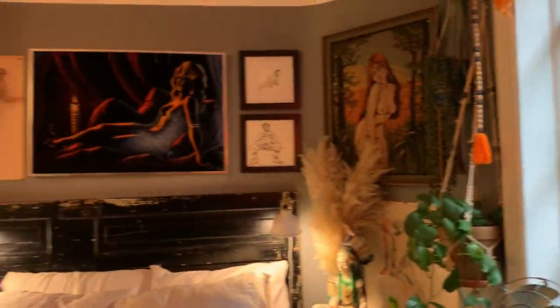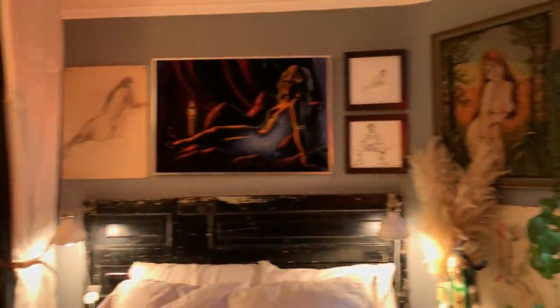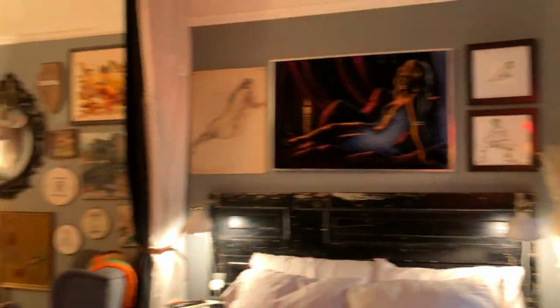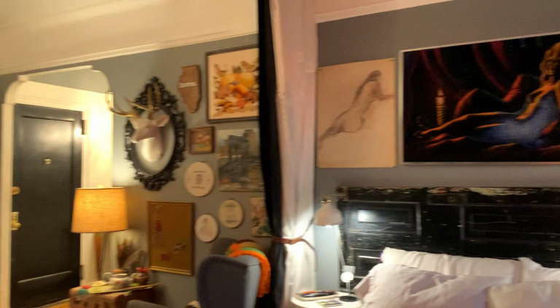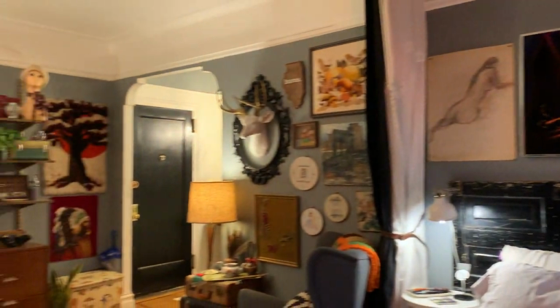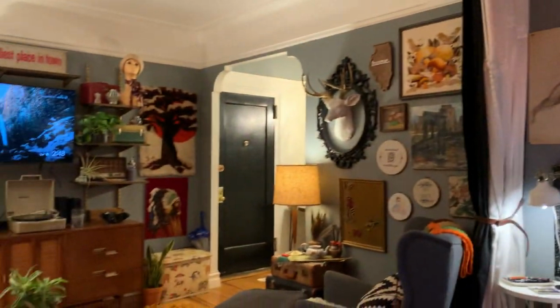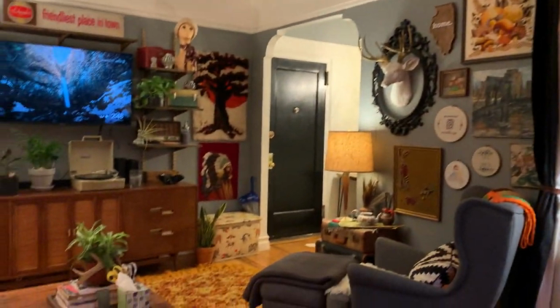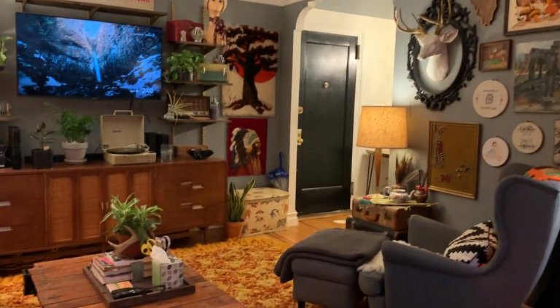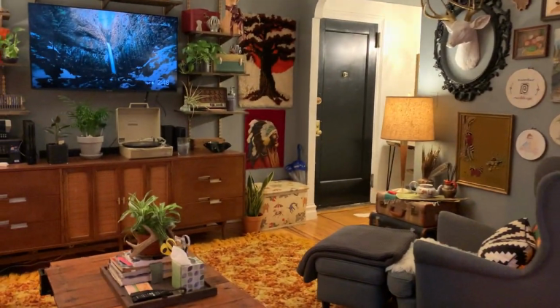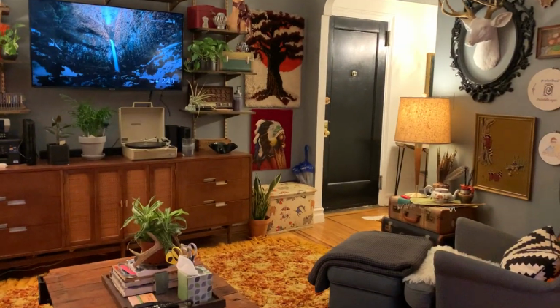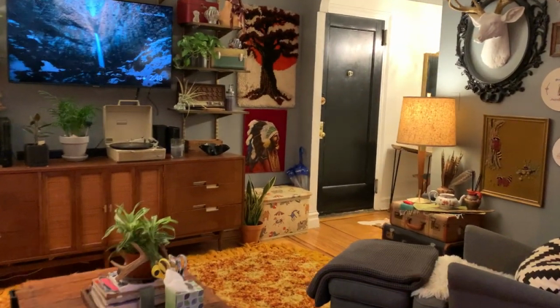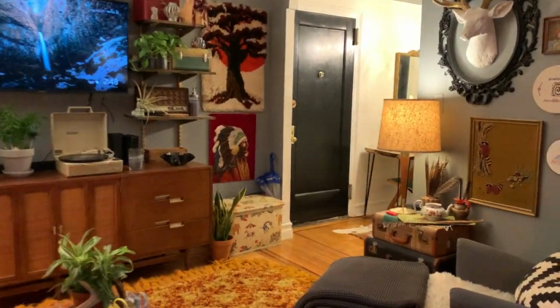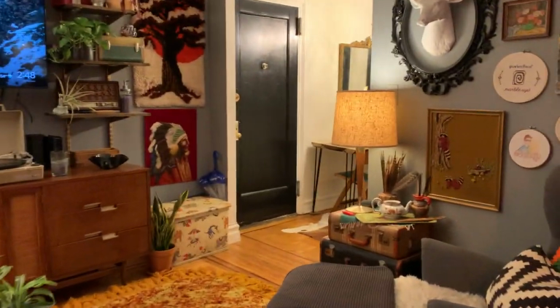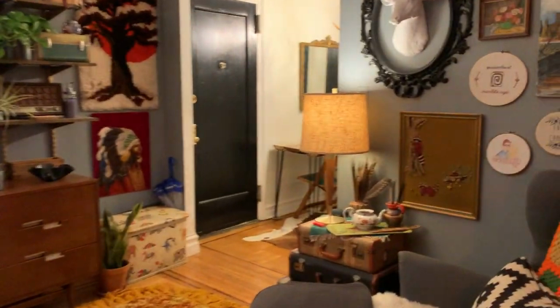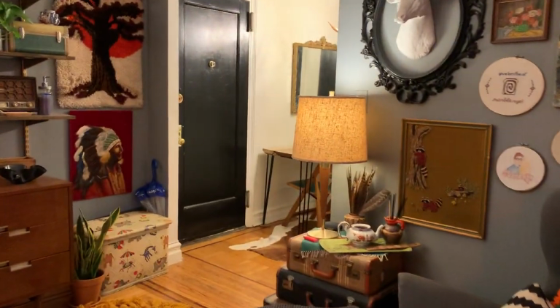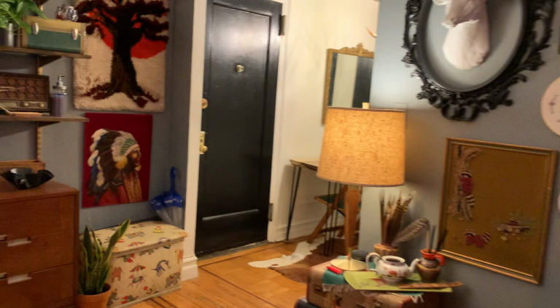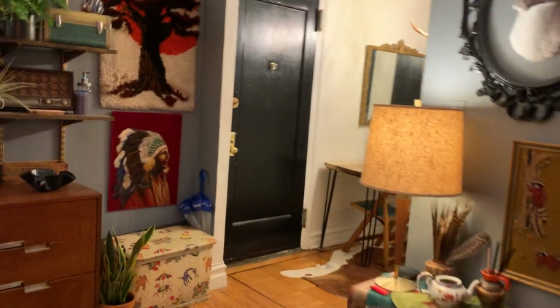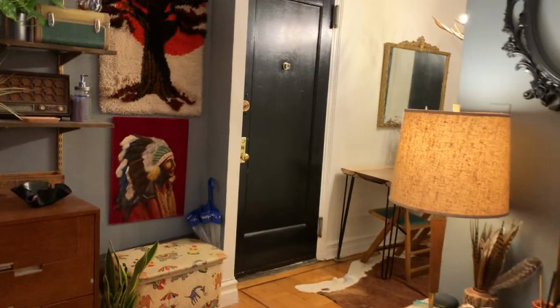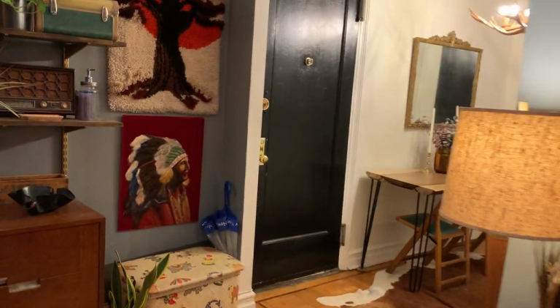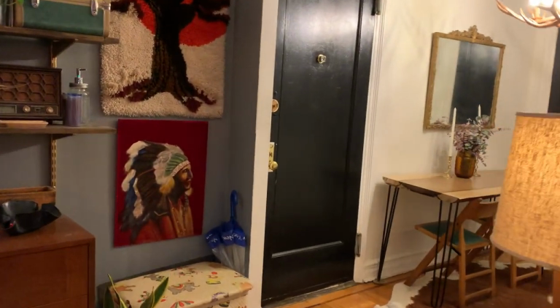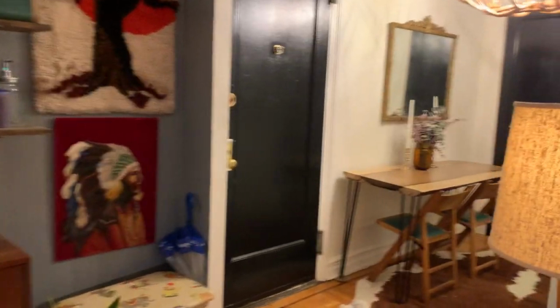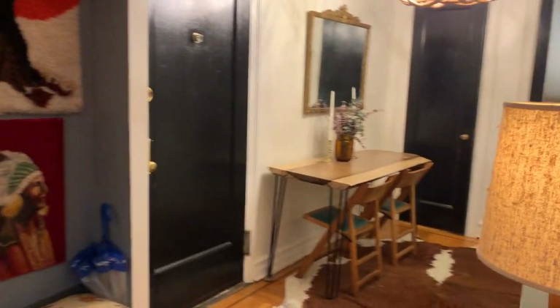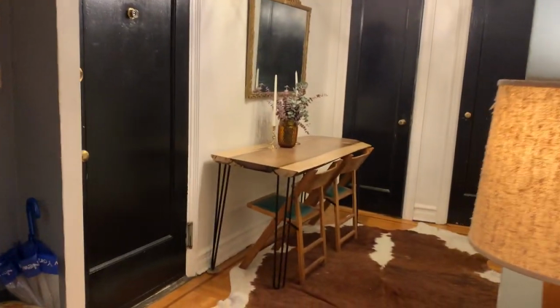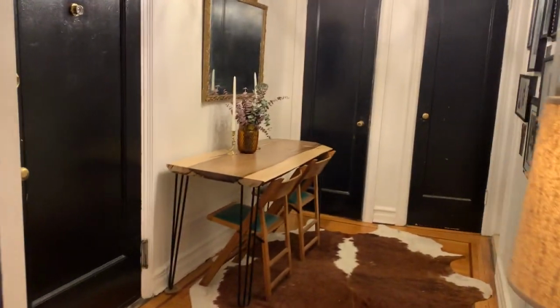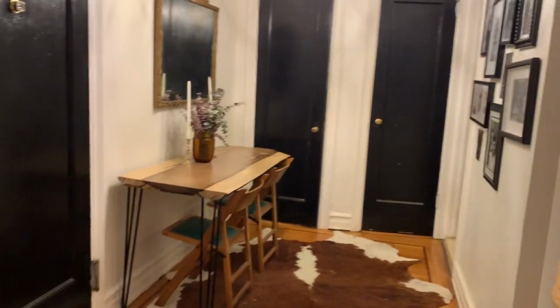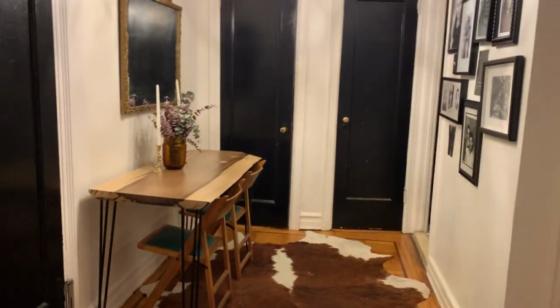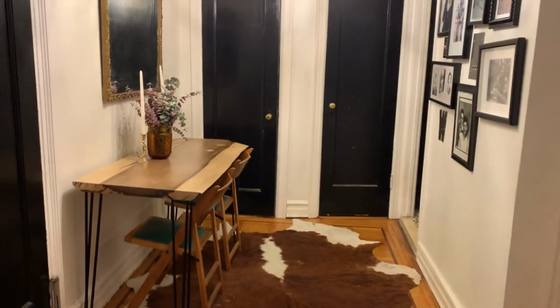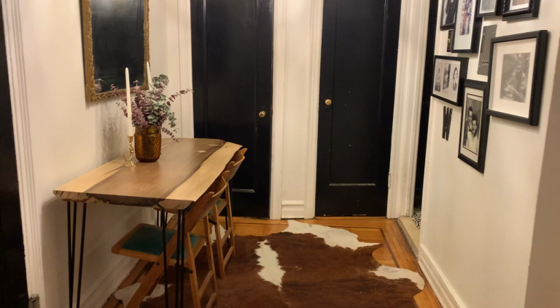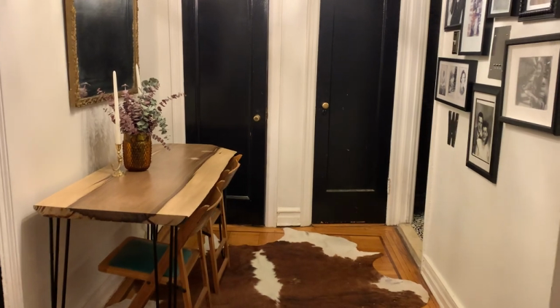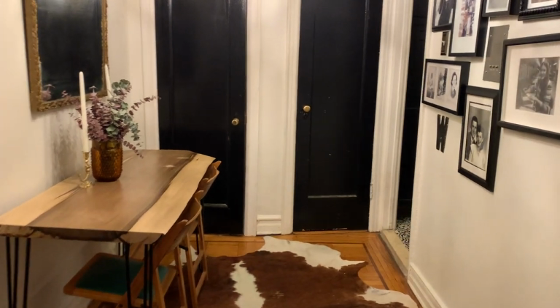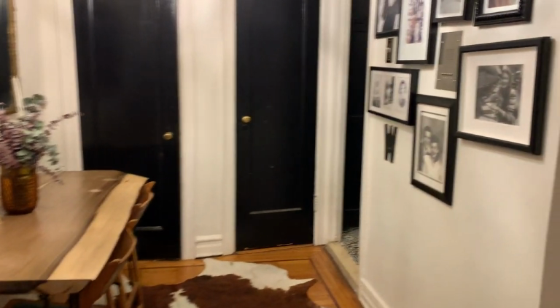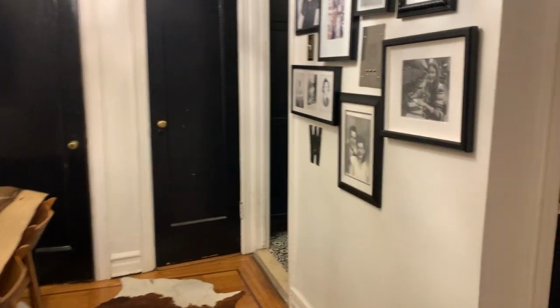It's nice and spacious with hardwood floors. In the foyer area, there is enough room for a dining table seating four people.